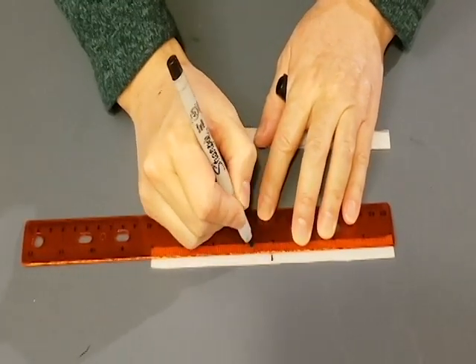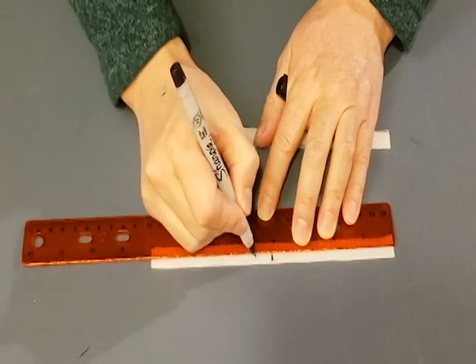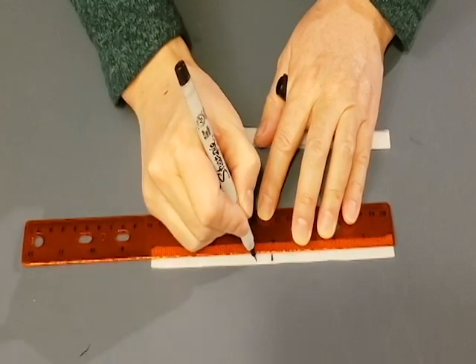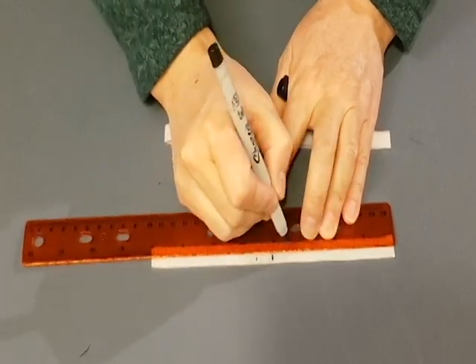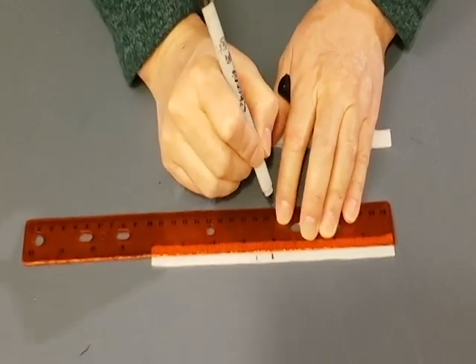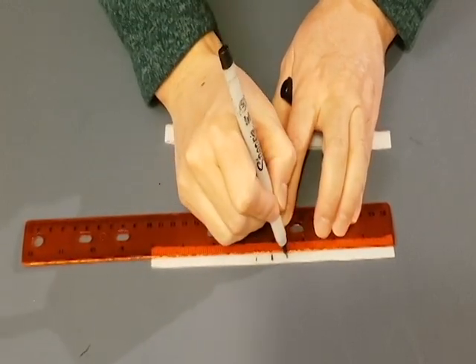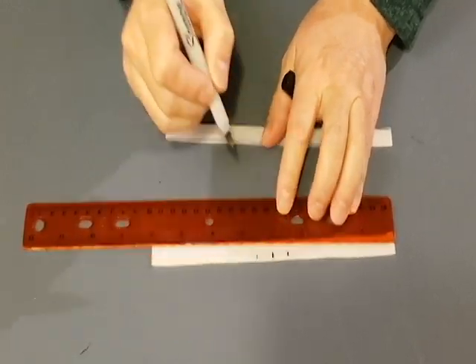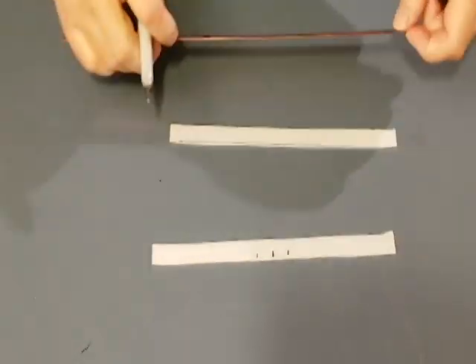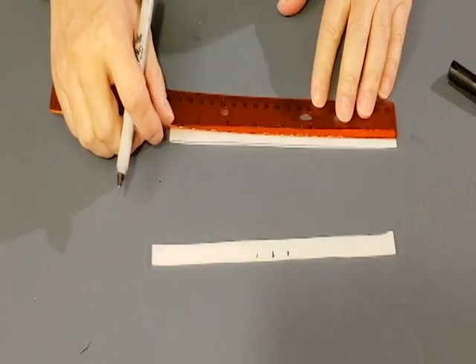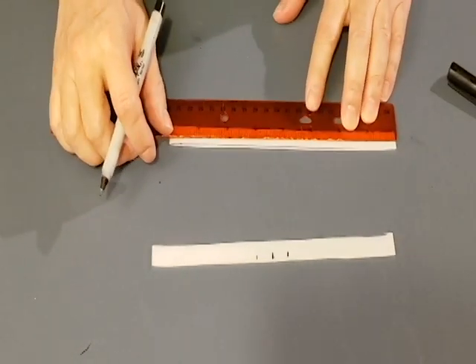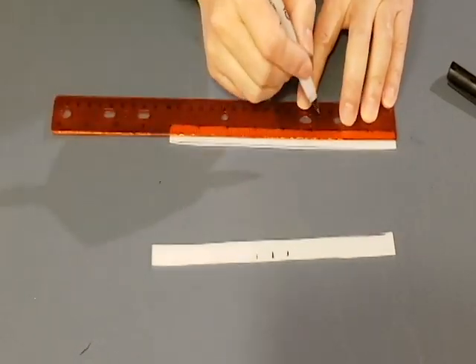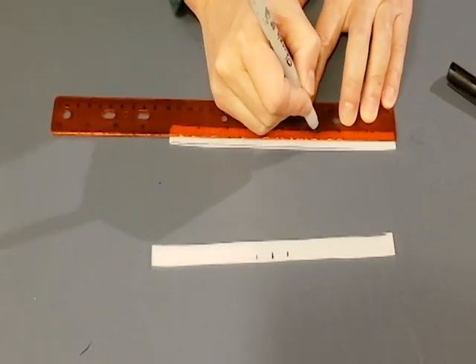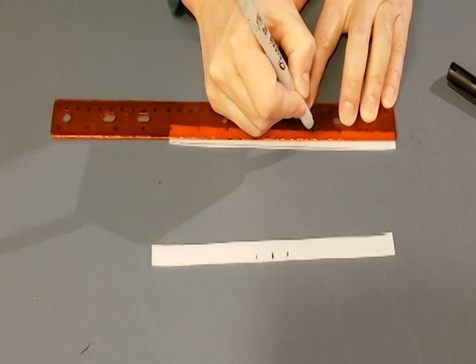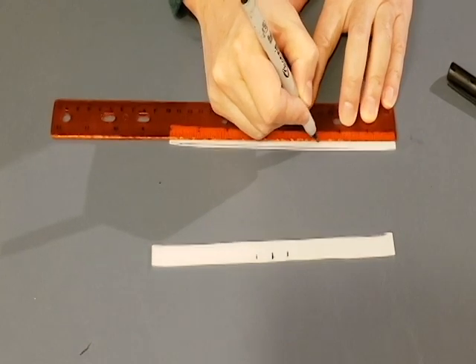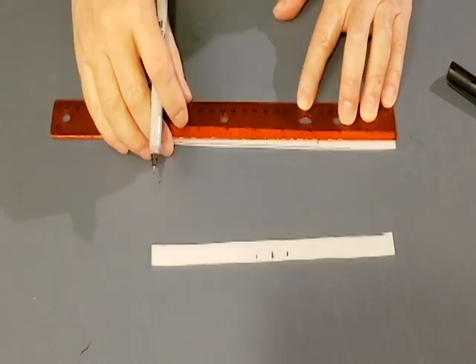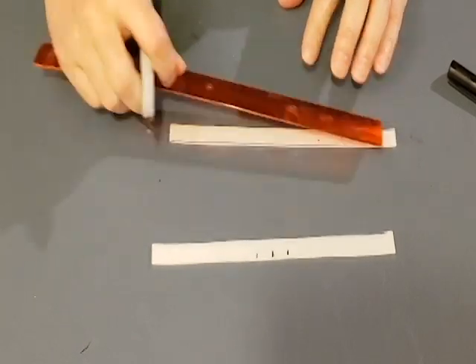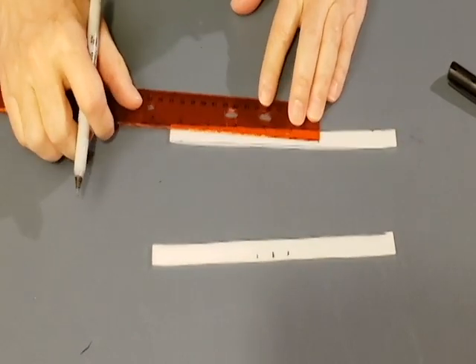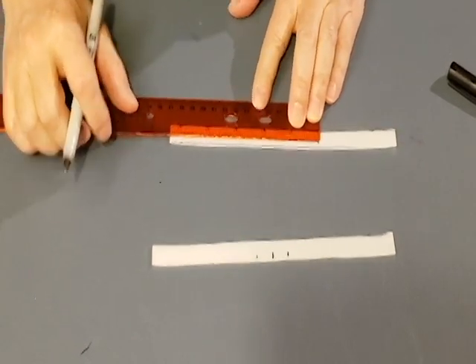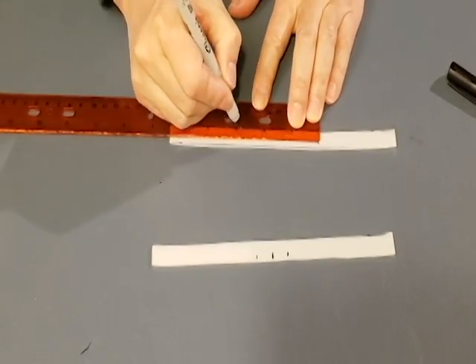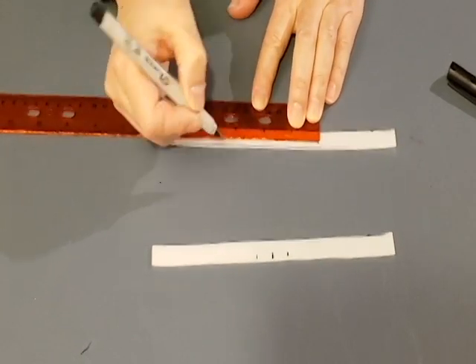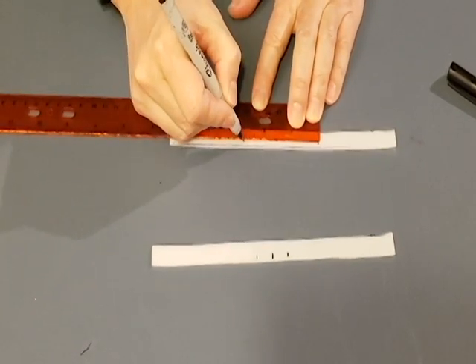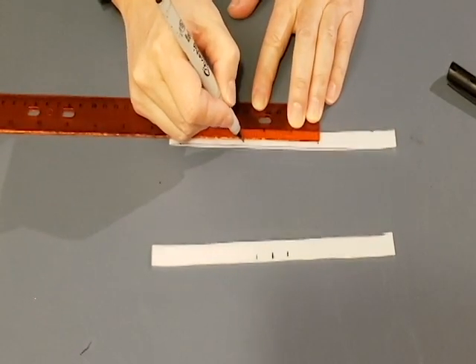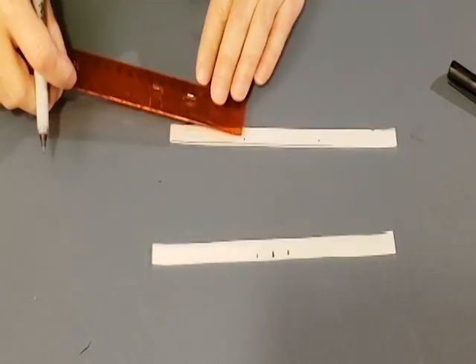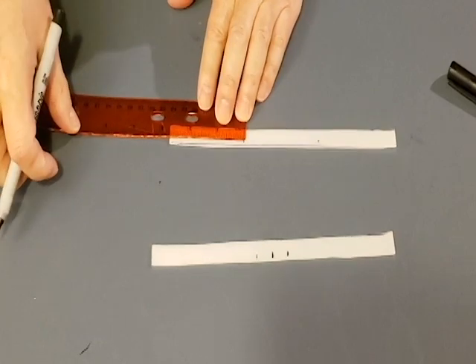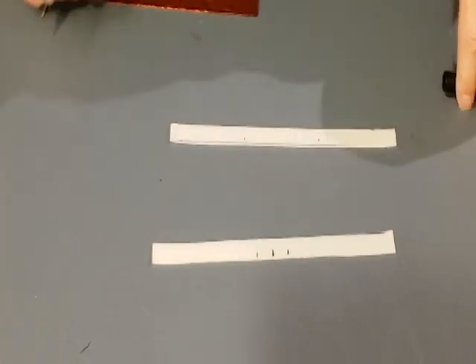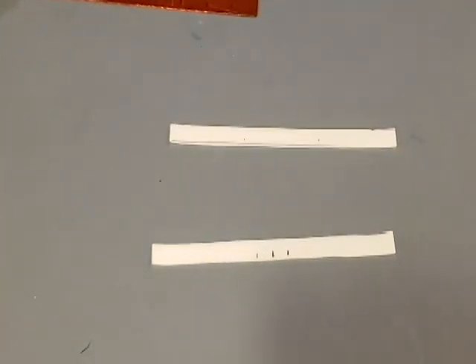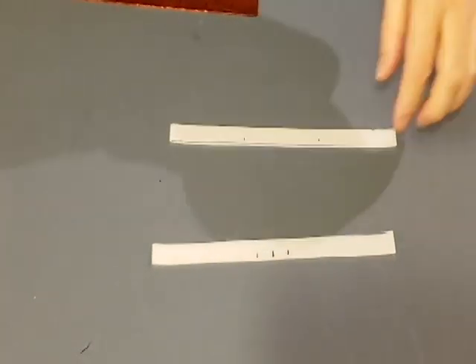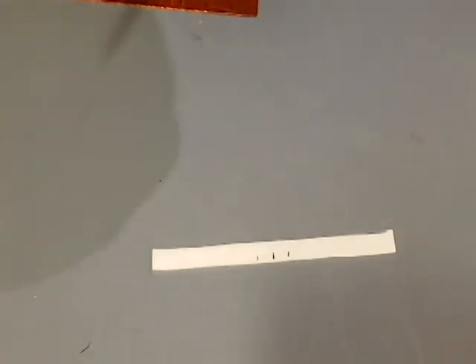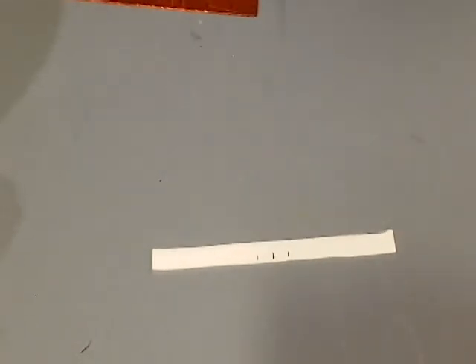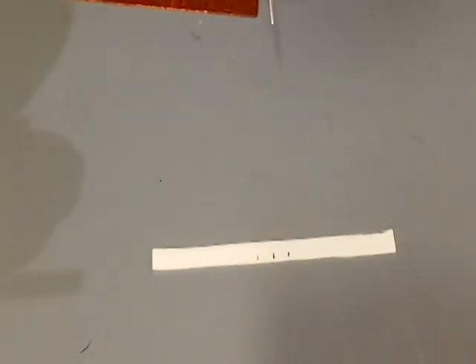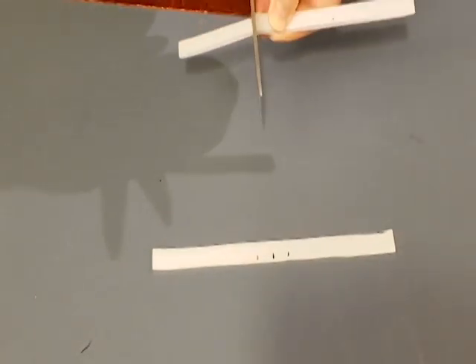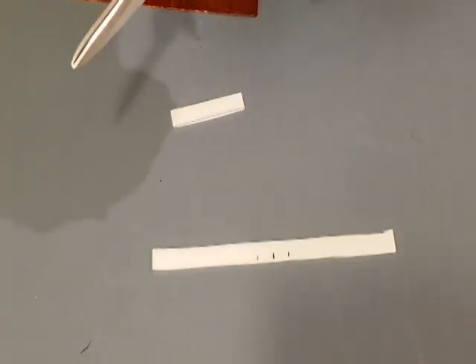Mark one of the strips in the center and half an inch on either side. Then for the other one, split it into three equal sections of approximately 2 and 11/16 inches. Then cut that second piece into three identical pieces.